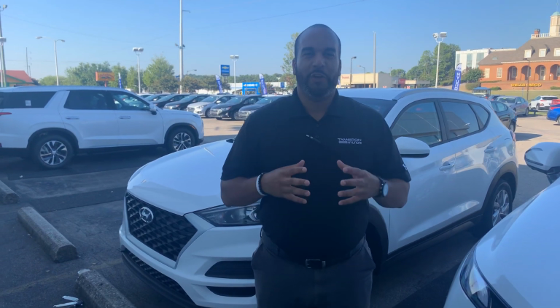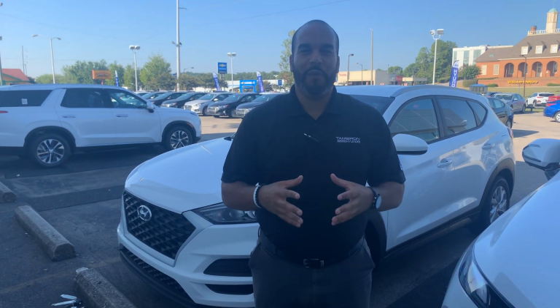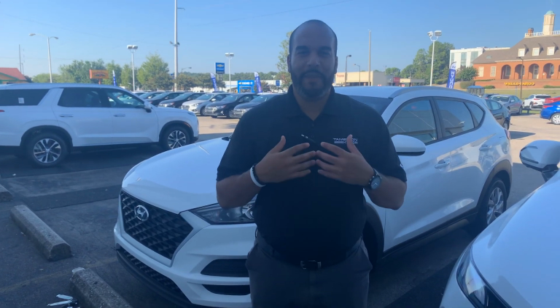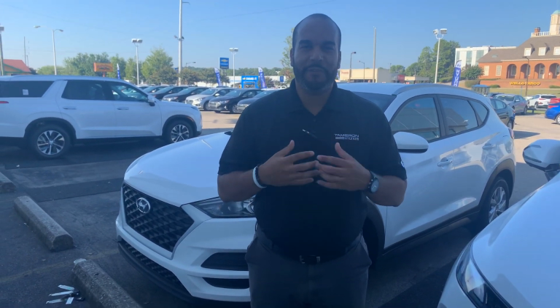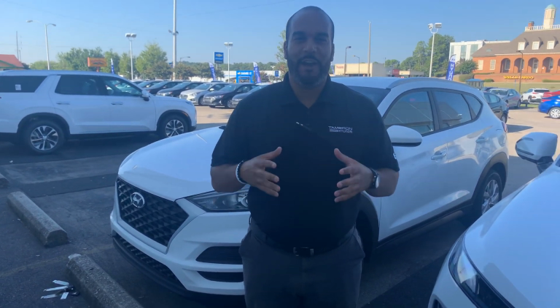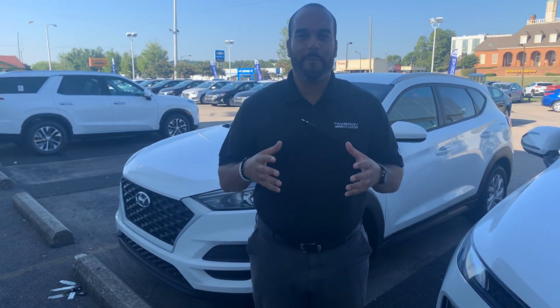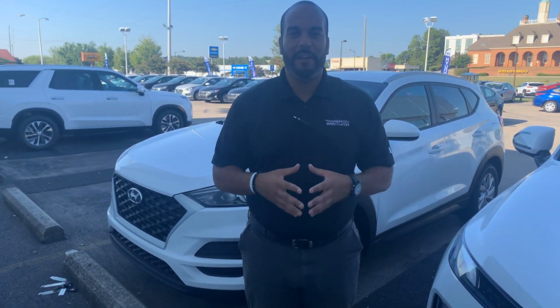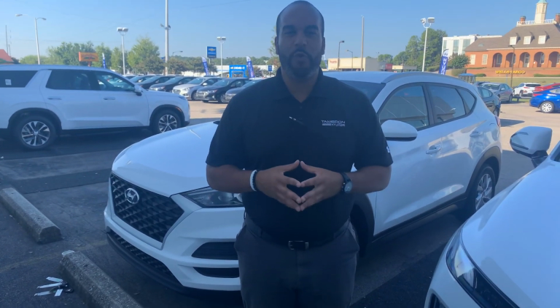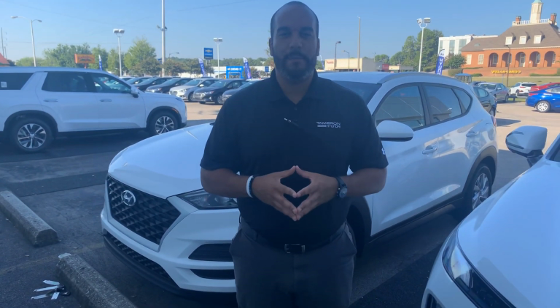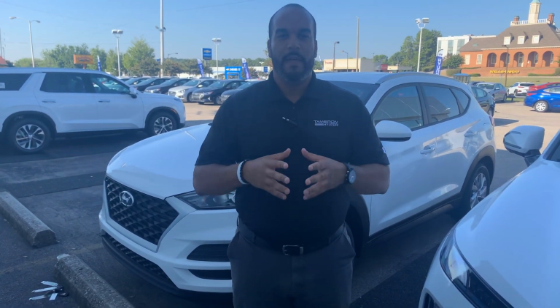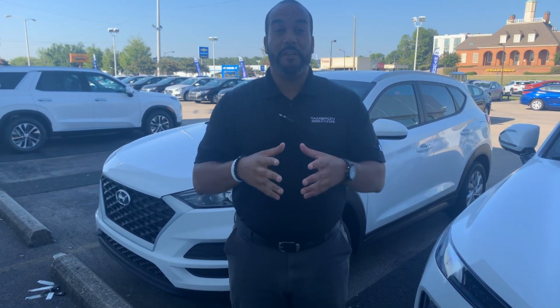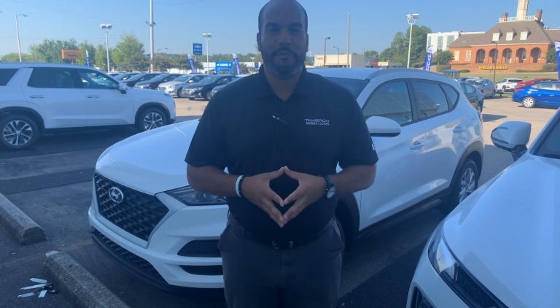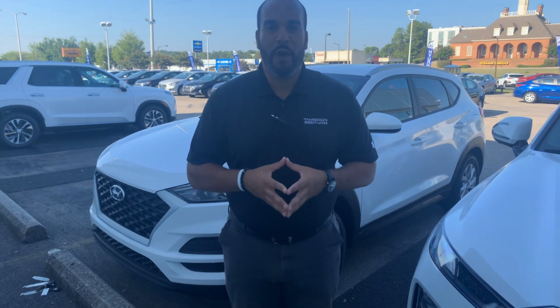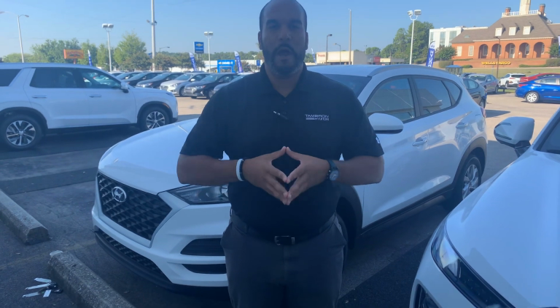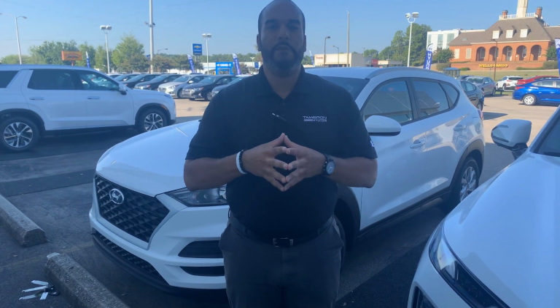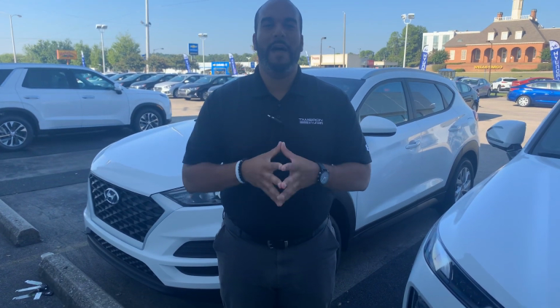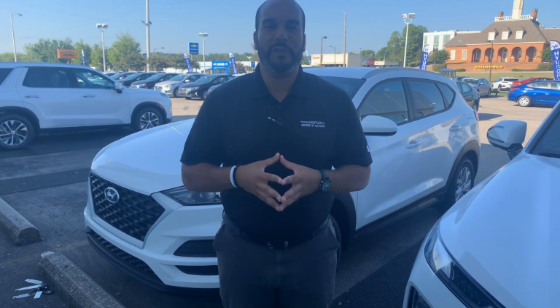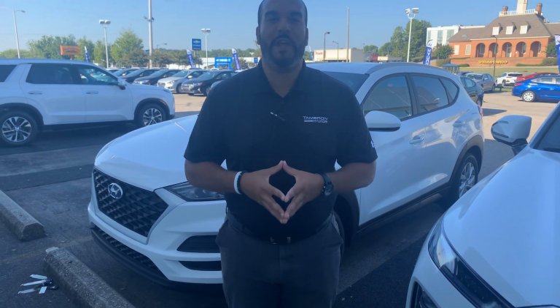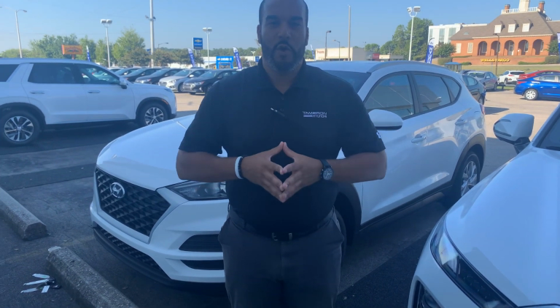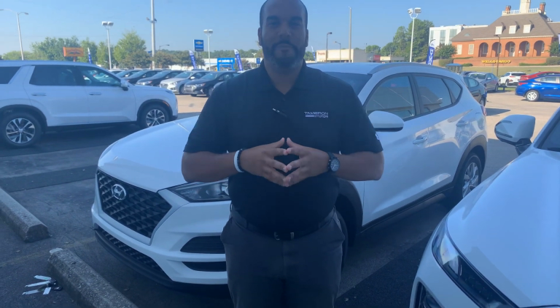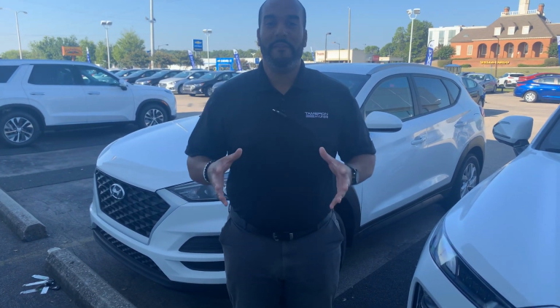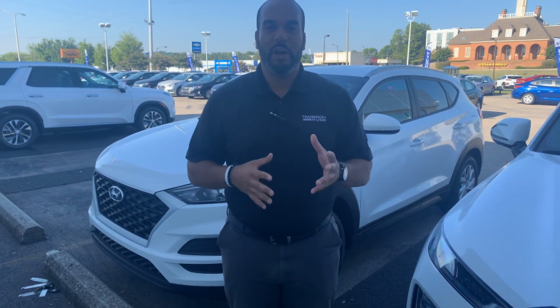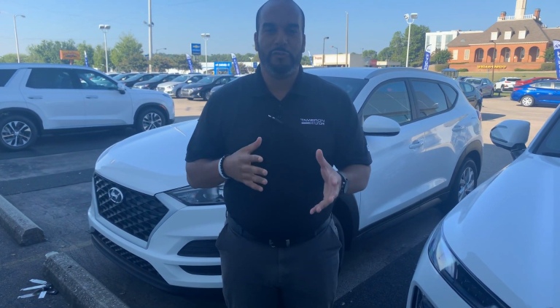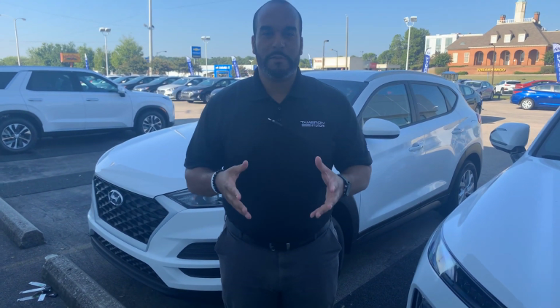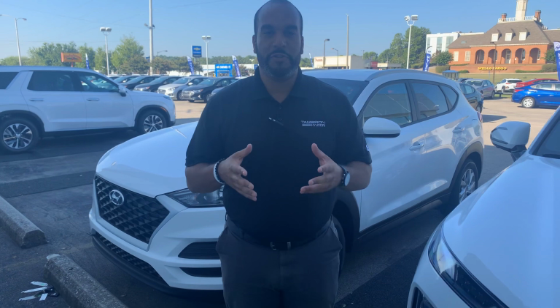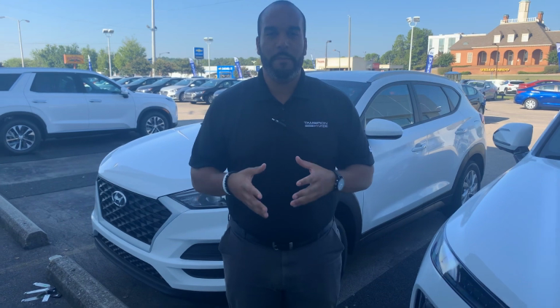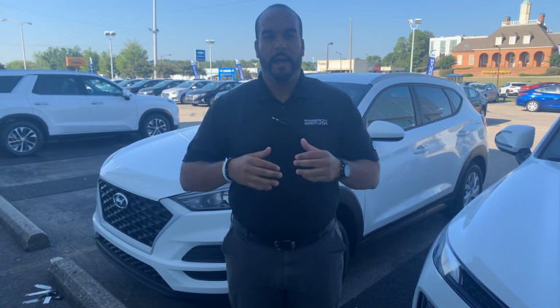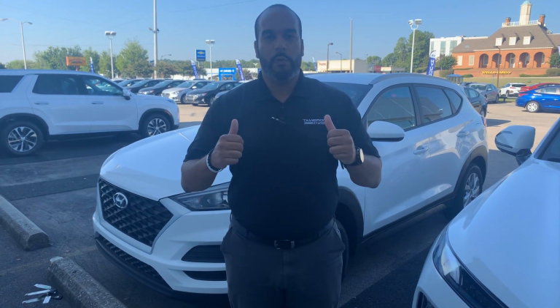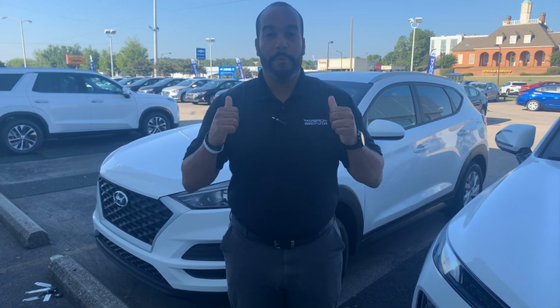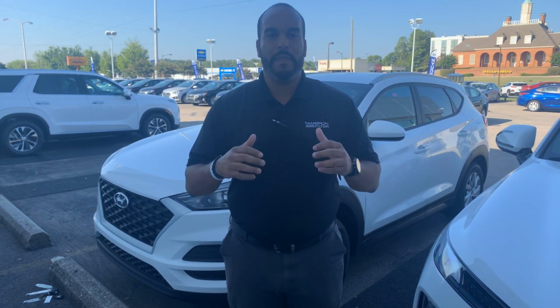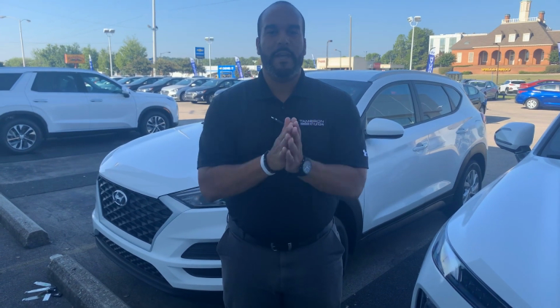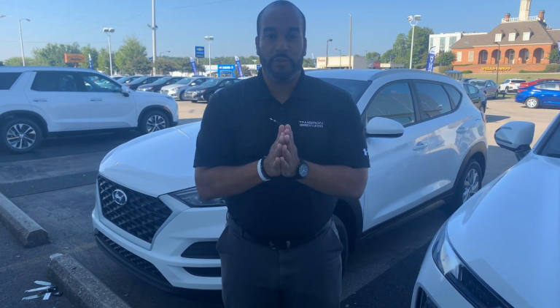Good morning. My name is Citron here at Tamron Hyundai in Hoover, Alabama. Thank you so much for inquiring about our beautiful Hyundai Tucson. We have plenty of different color and trim options to choose from. I got one pulled up right behind me that I'm excited to show you.